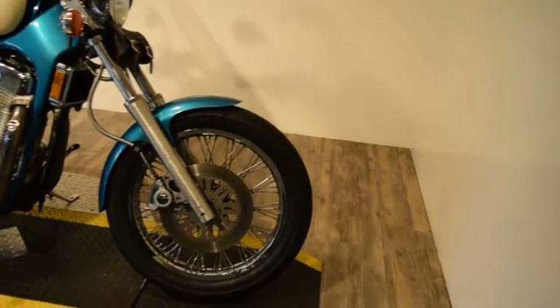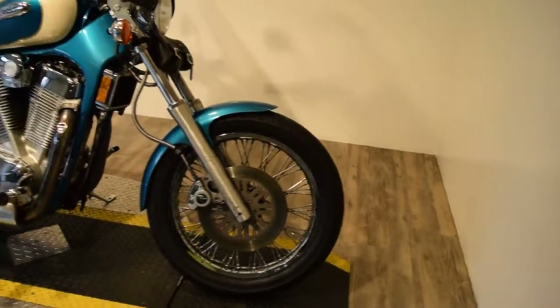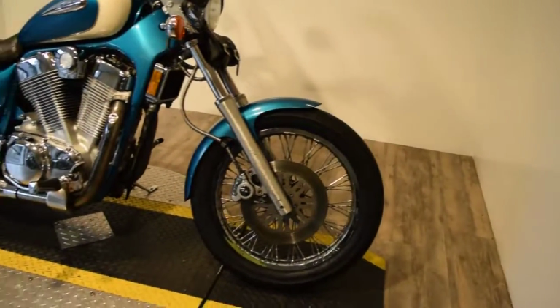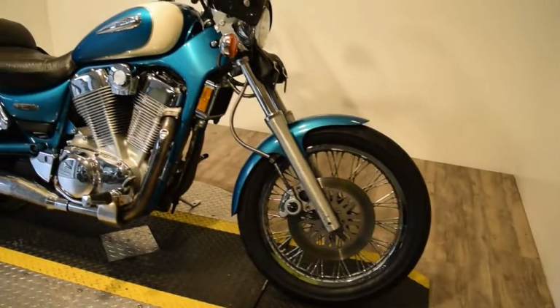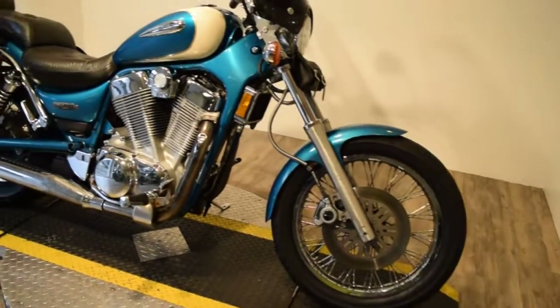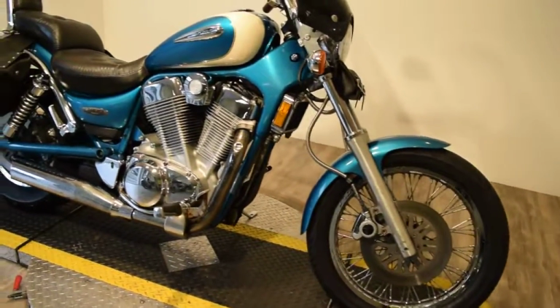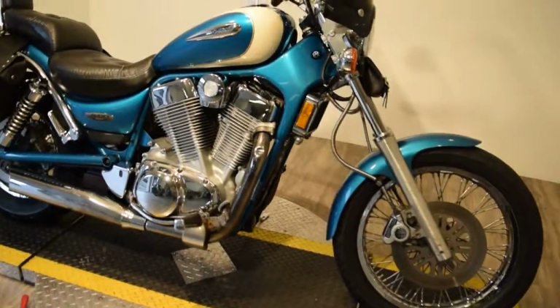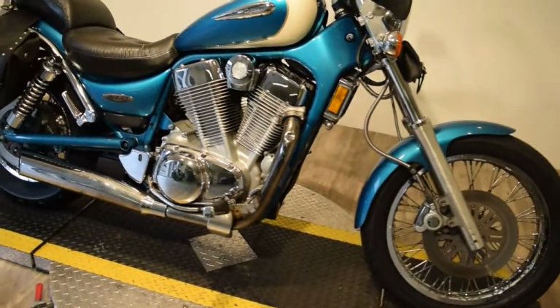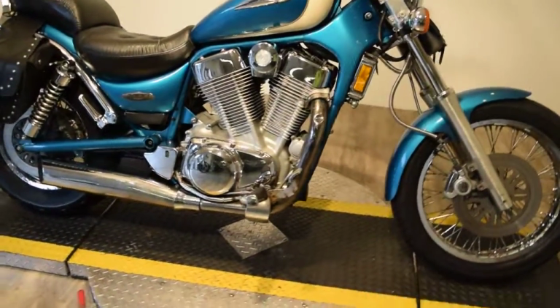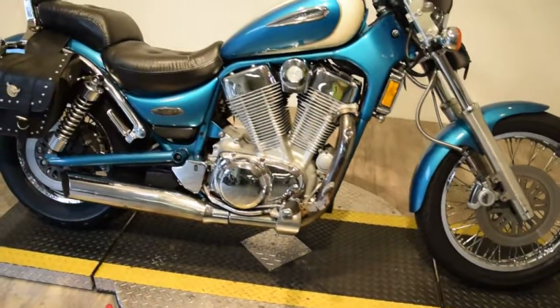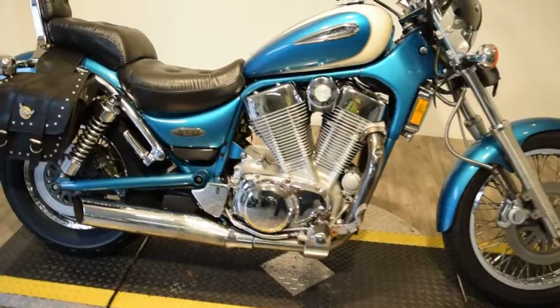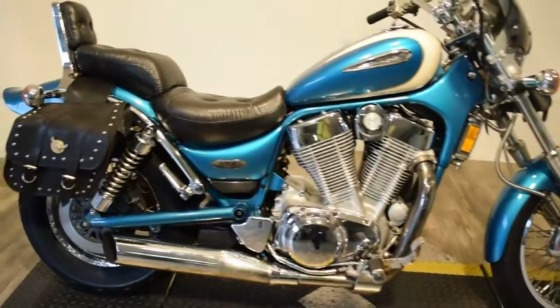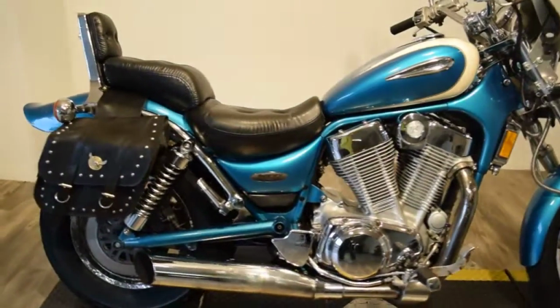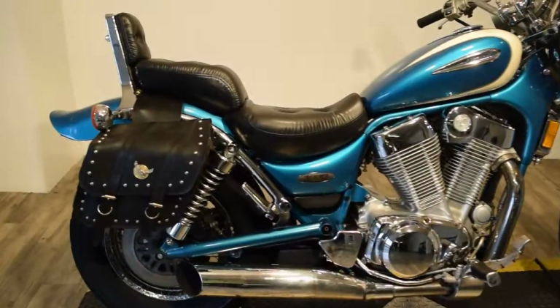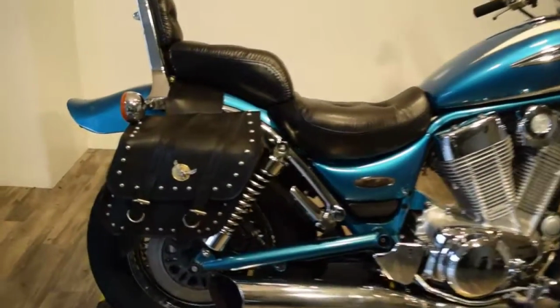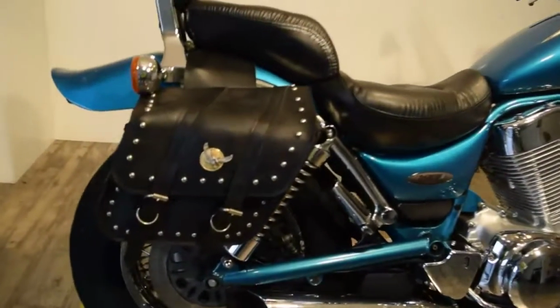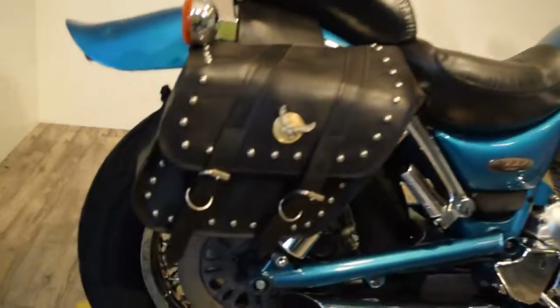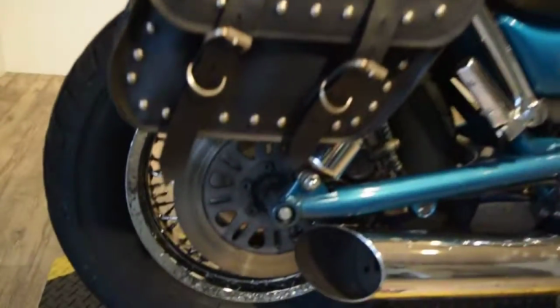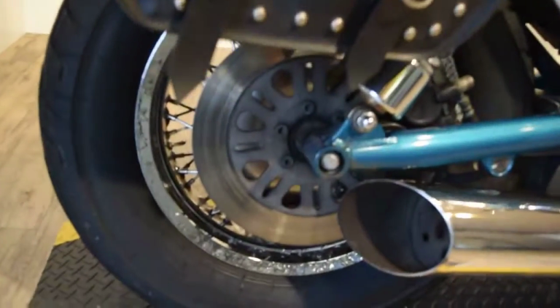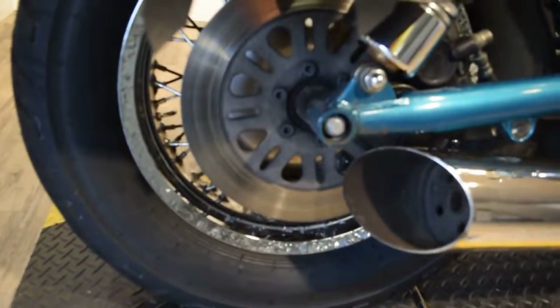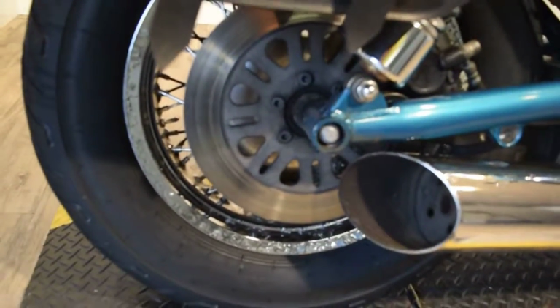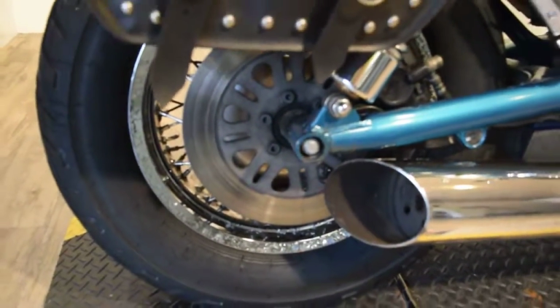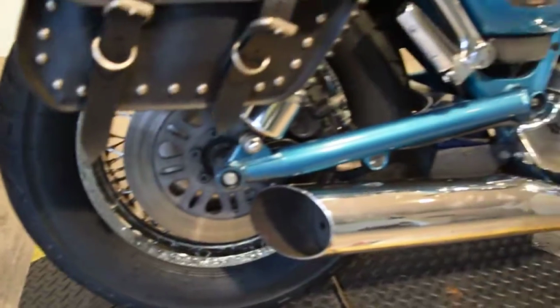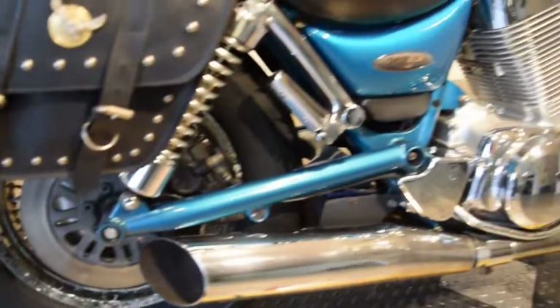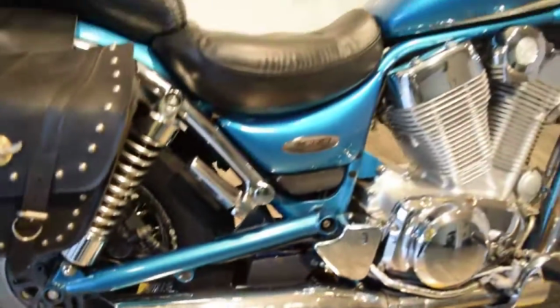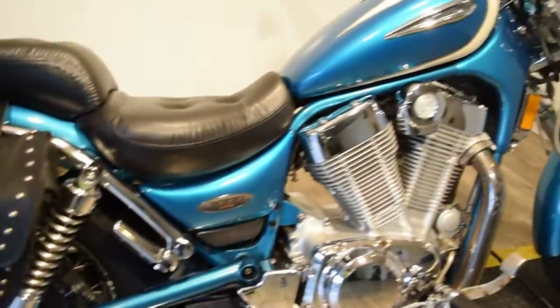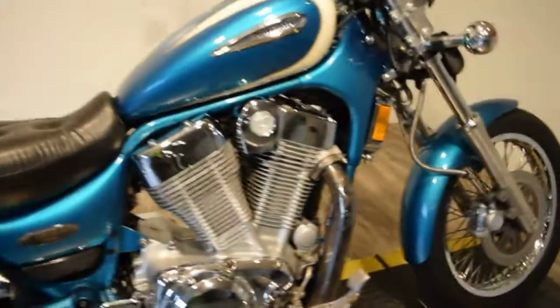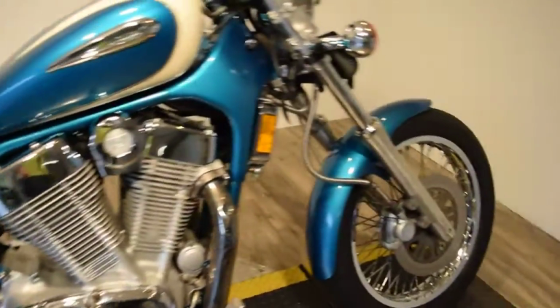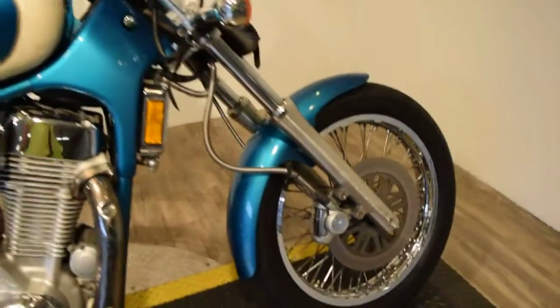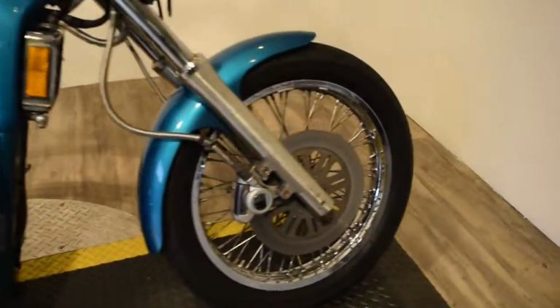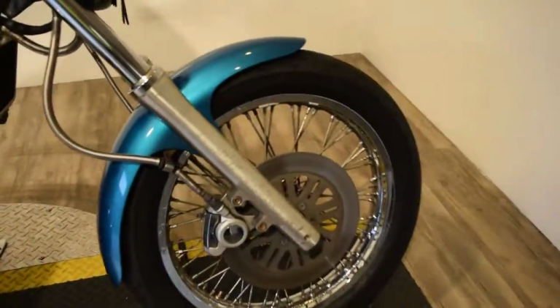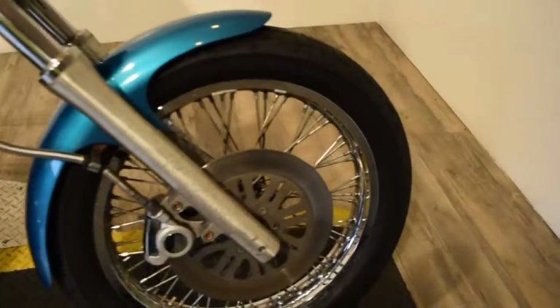We did service and safety inspect this bike, so it runs great and it's ready for the road. Not the cleanest bike we've ever had in here — the rims are starting to pit a little bit — but as far as running, this bike runs awesome. It's a great starter bike.